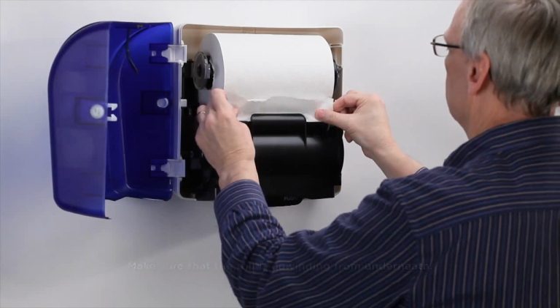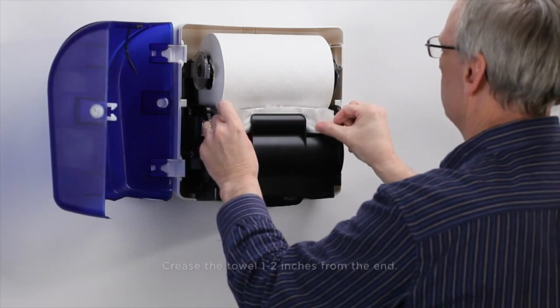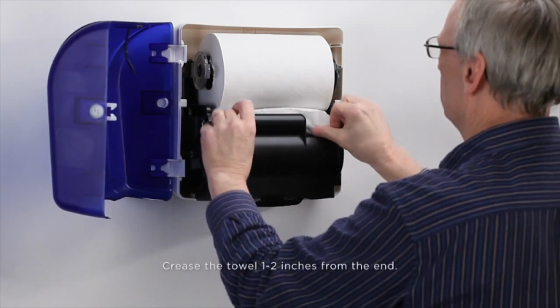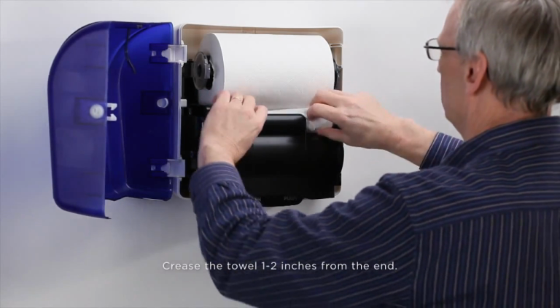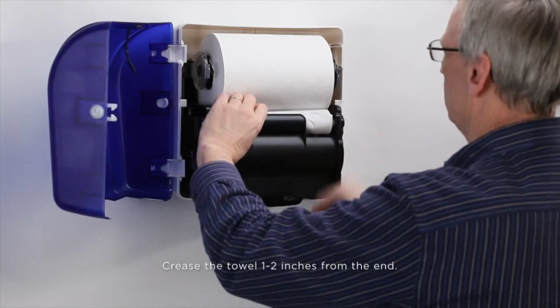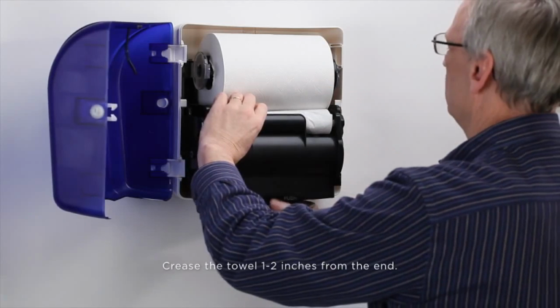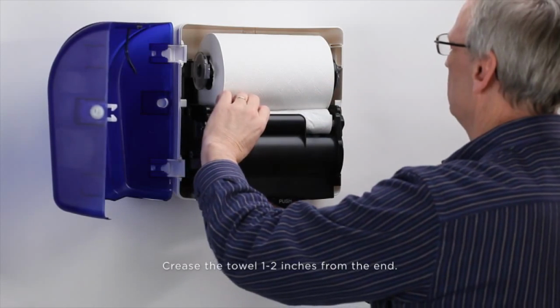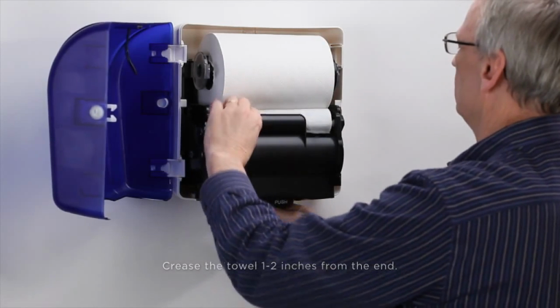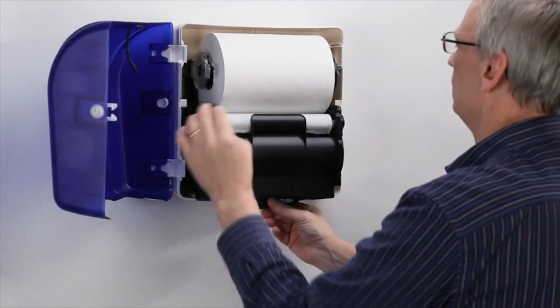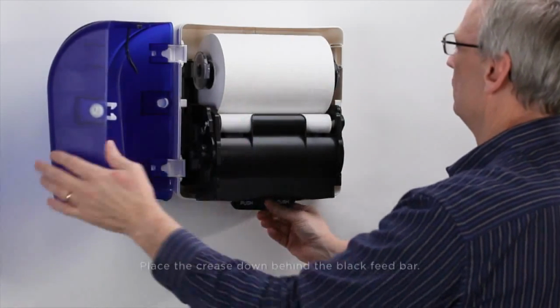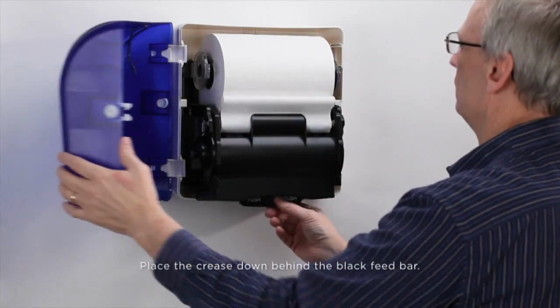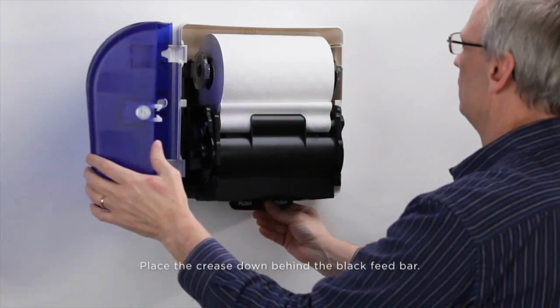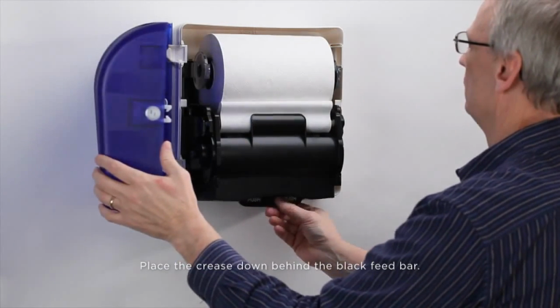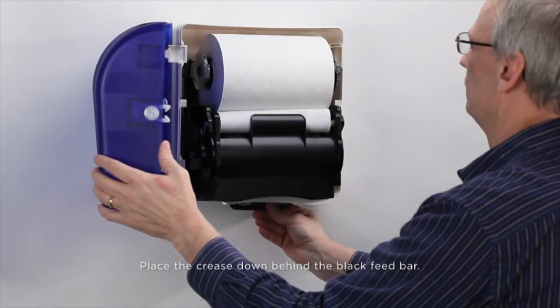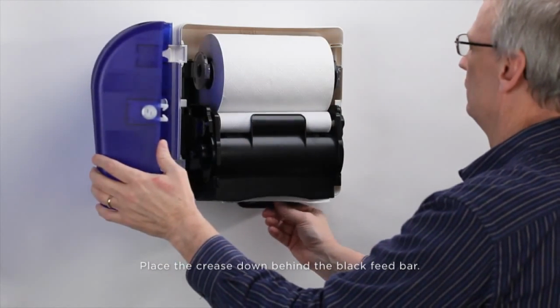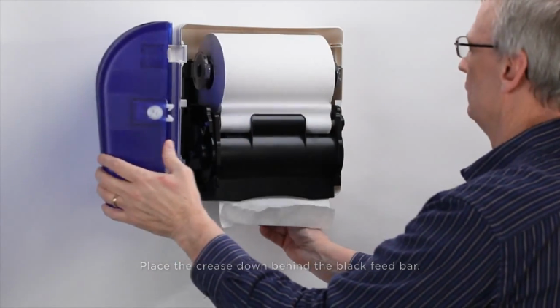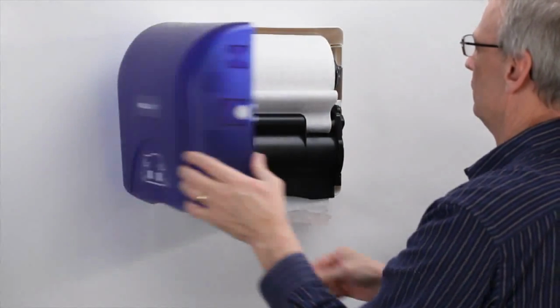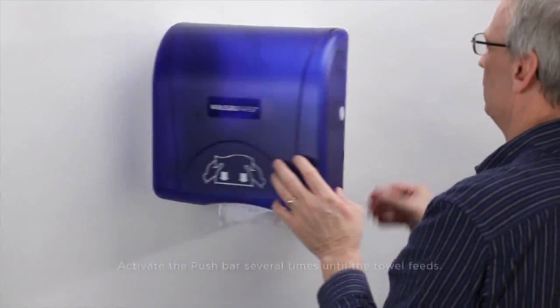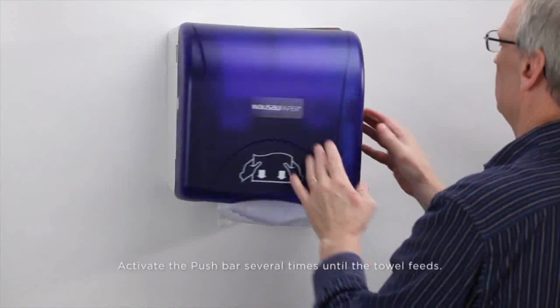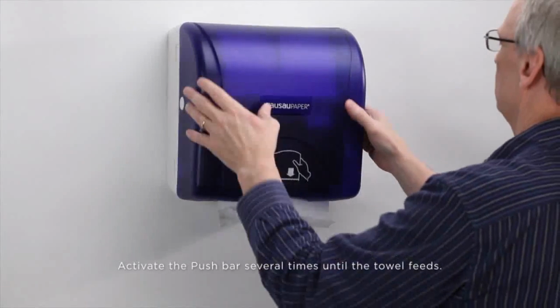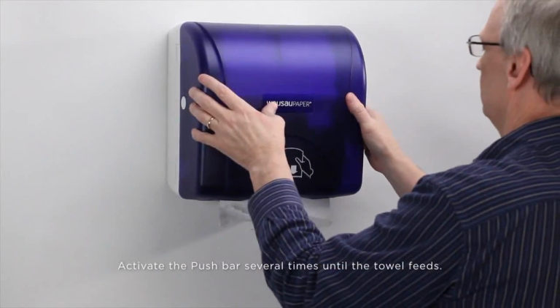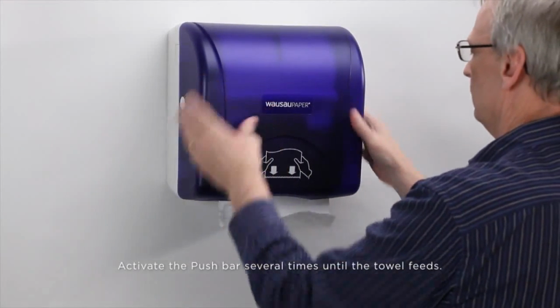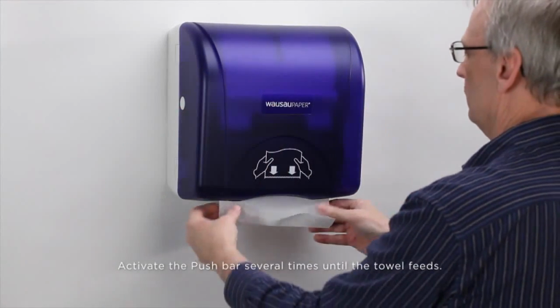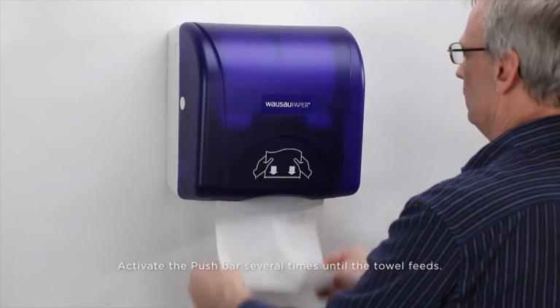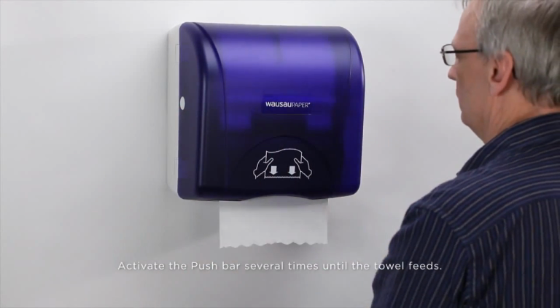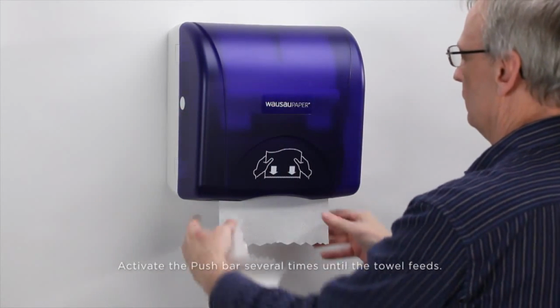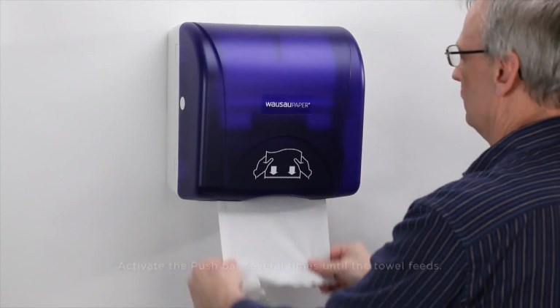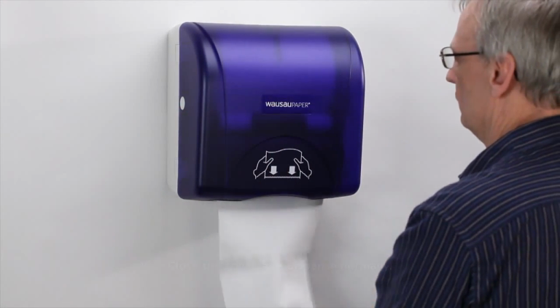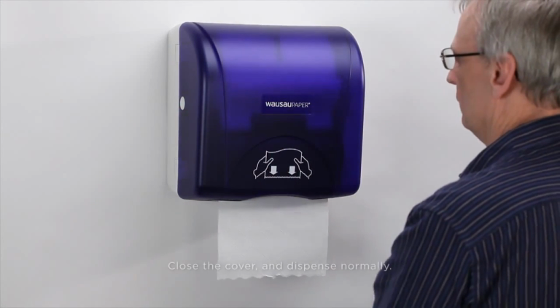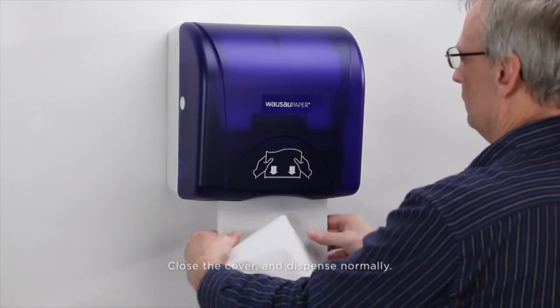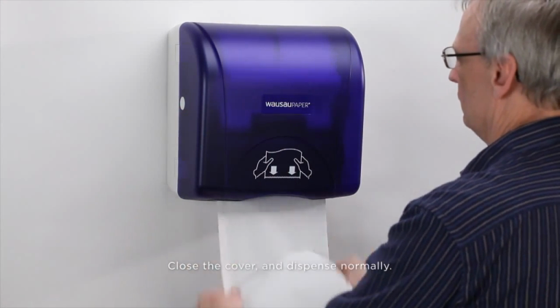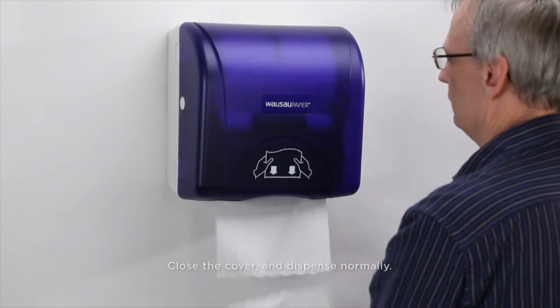Crease the towel one to two inches from the end. Place the crease down behind the black feed bar. Activate the push bar until the towel feeds. Close the cover and dispense normally.